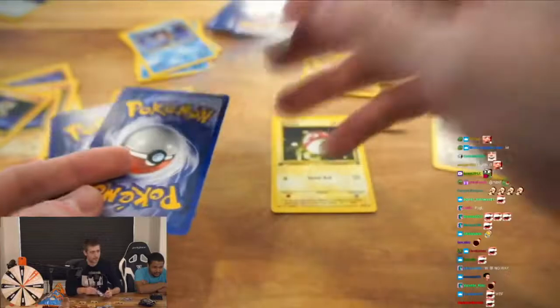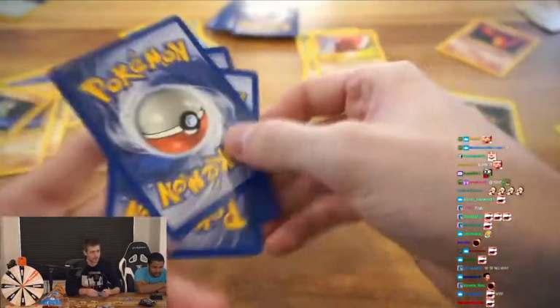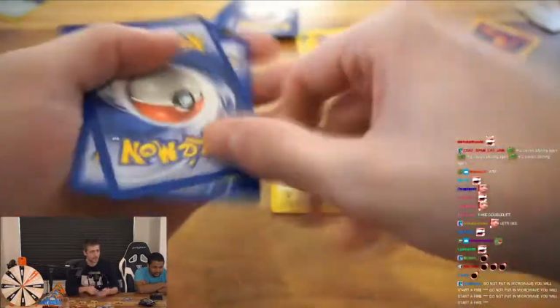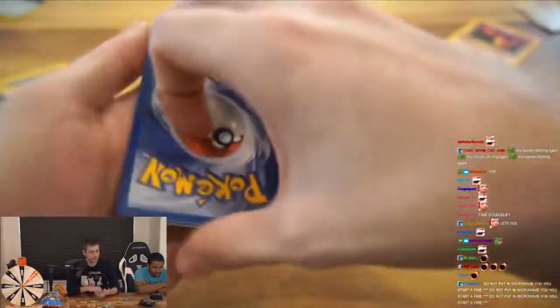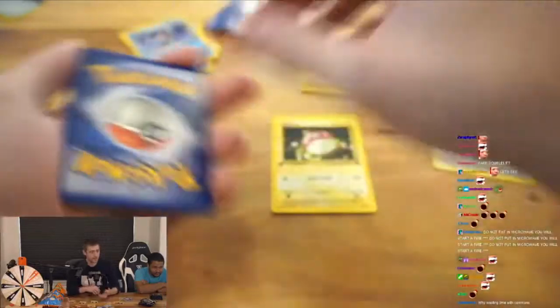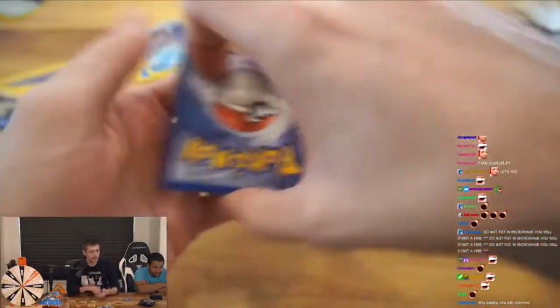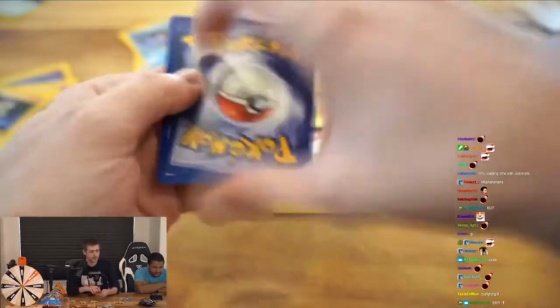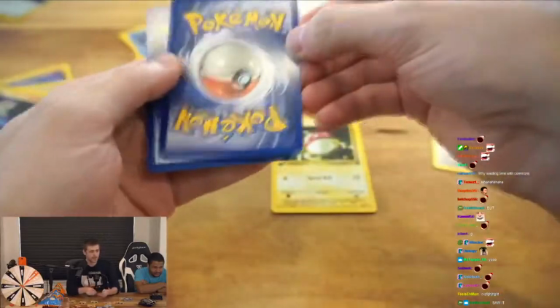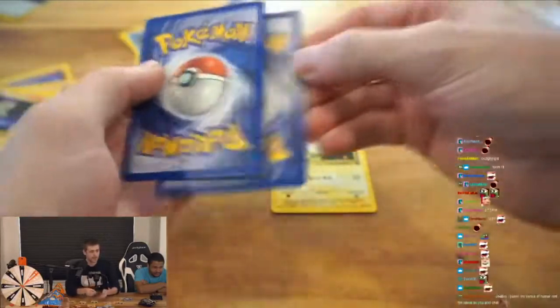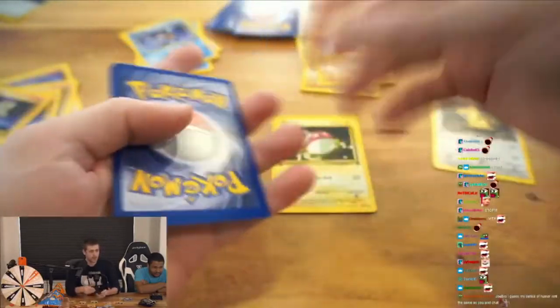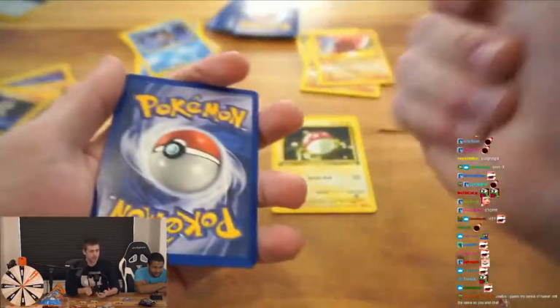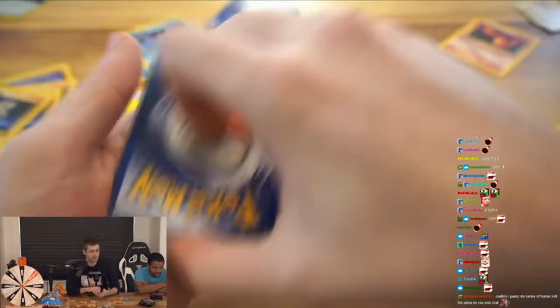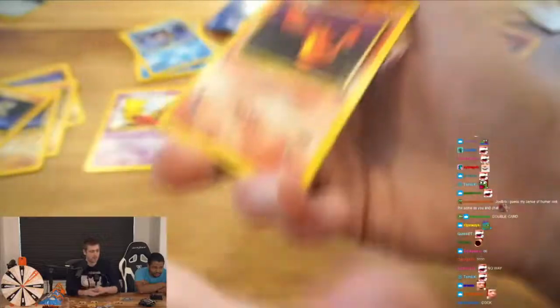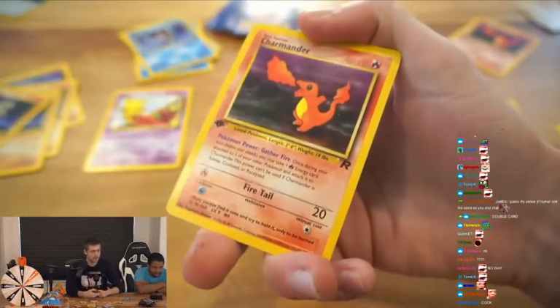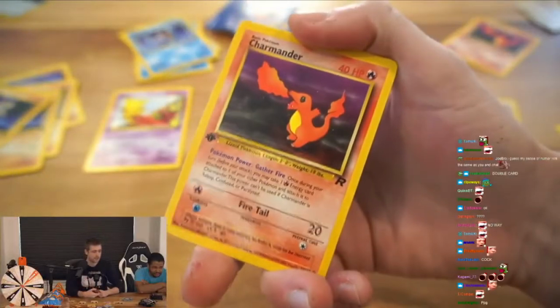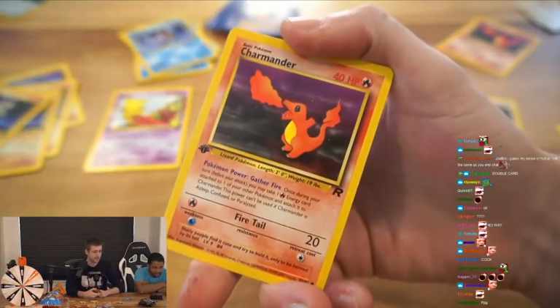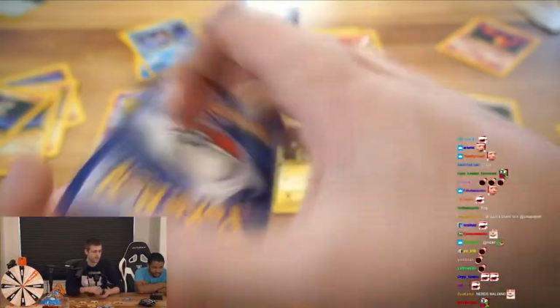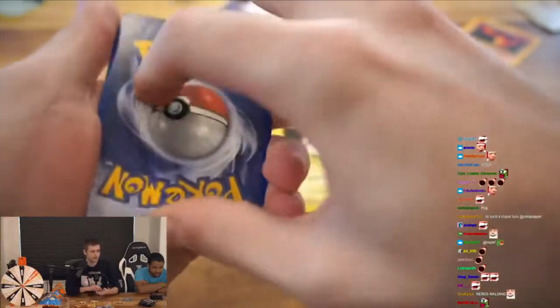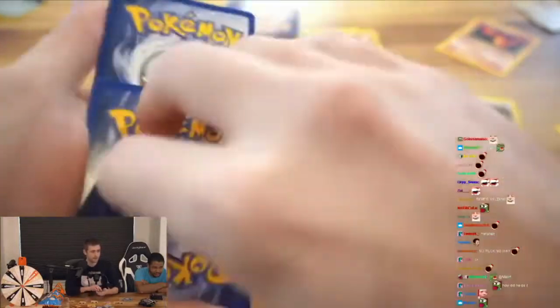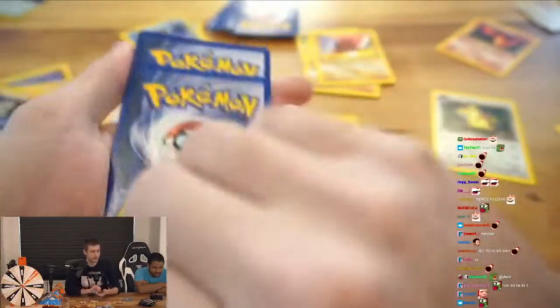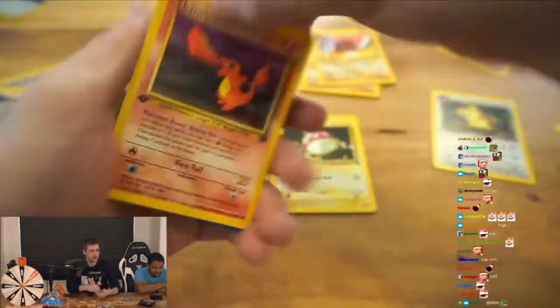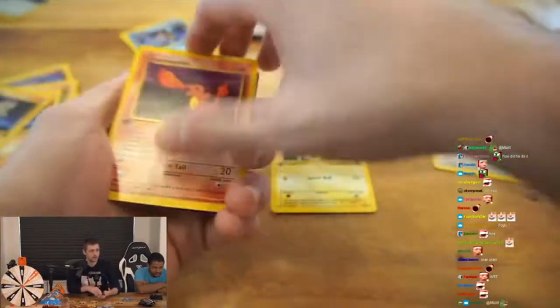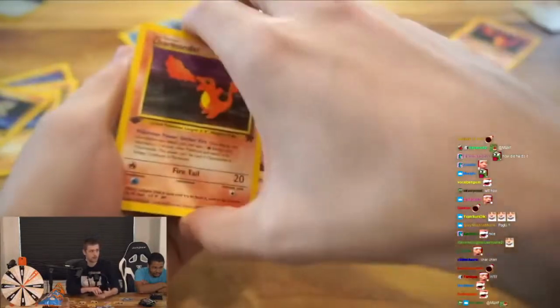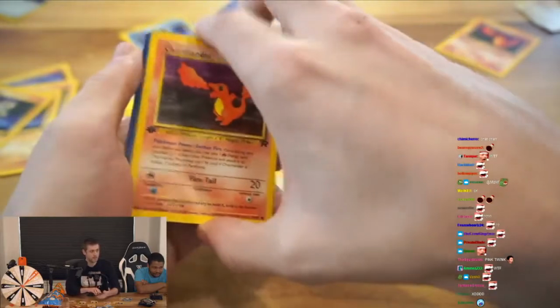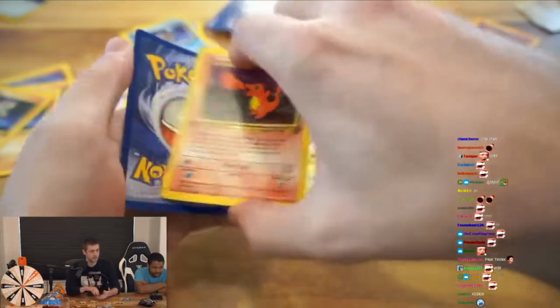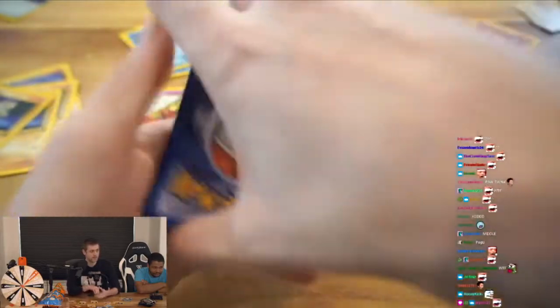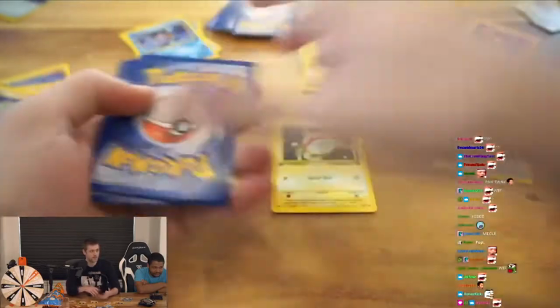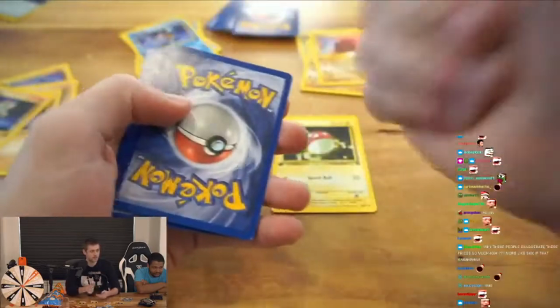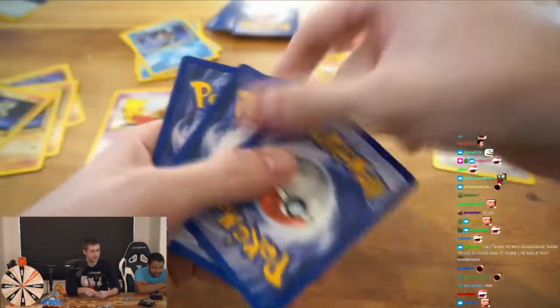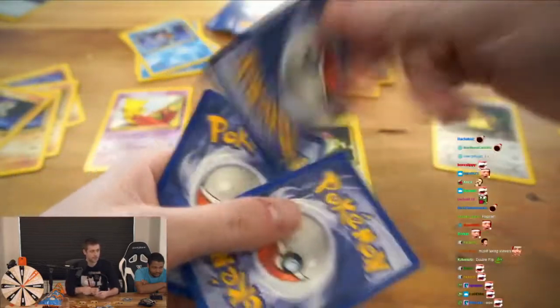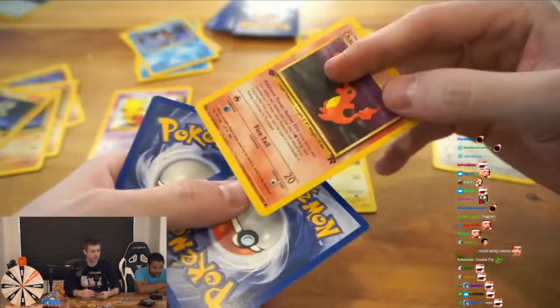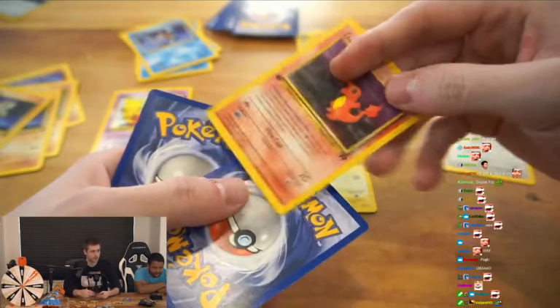All you got to do is keep your eye on the Trainer card. Trainer card goes to the bottom. Snap my fingers — it's a Charmander. Check the top card — top card's also a Charmander. Snap my fingers again, now there's a third Charmander.